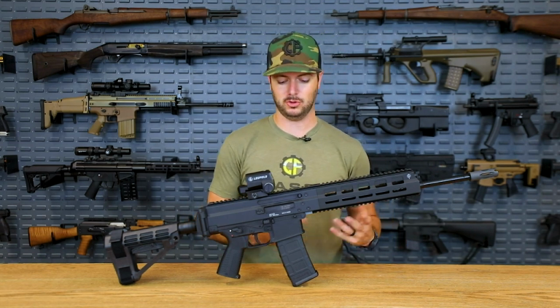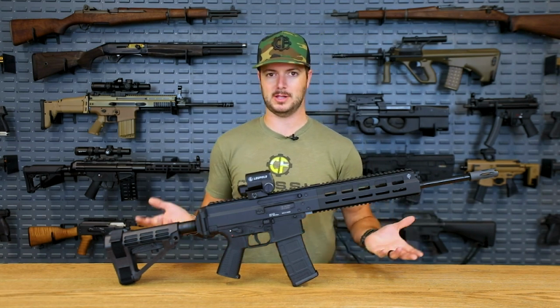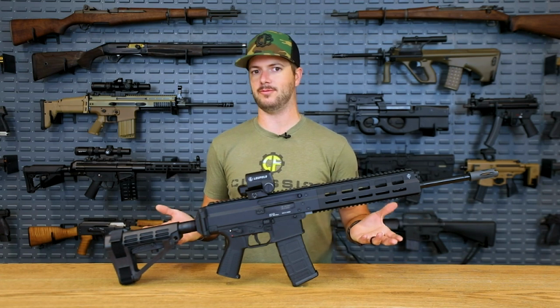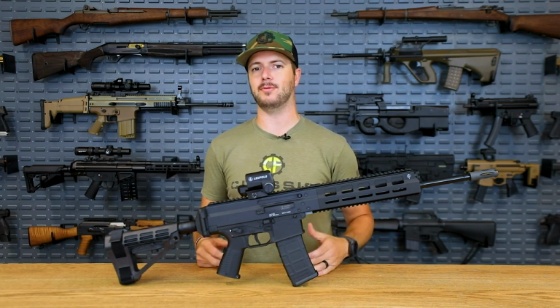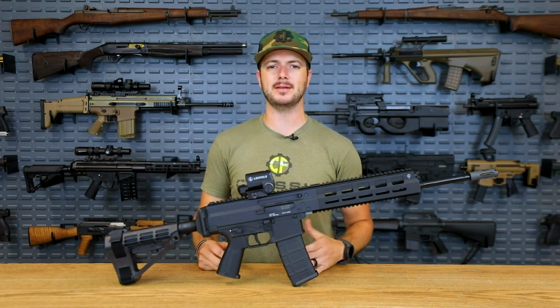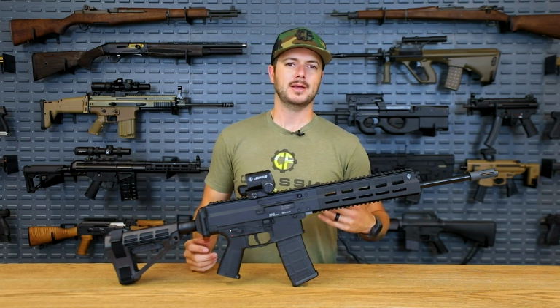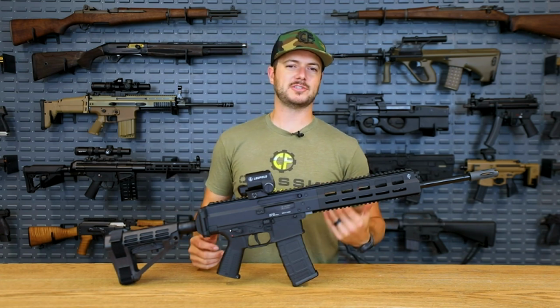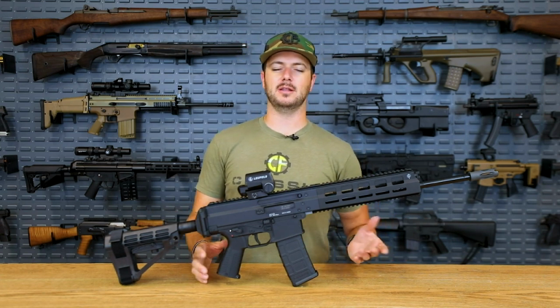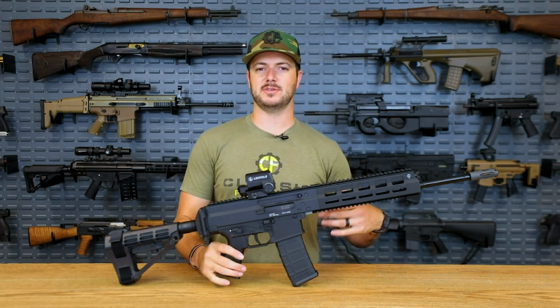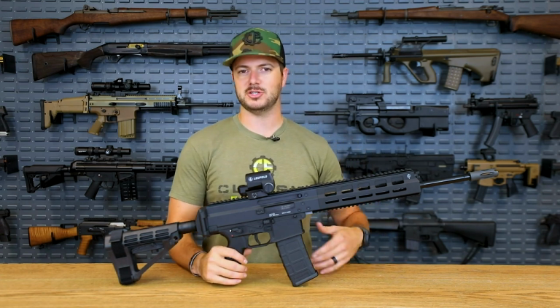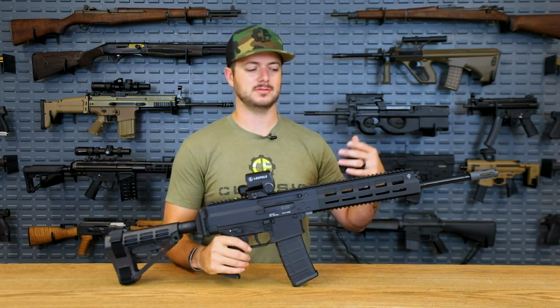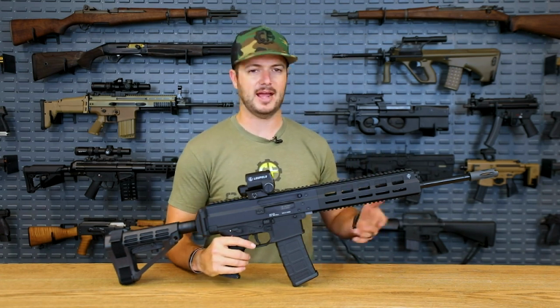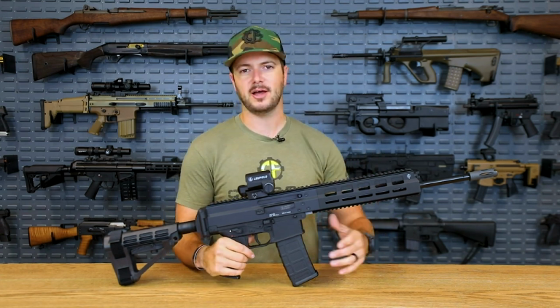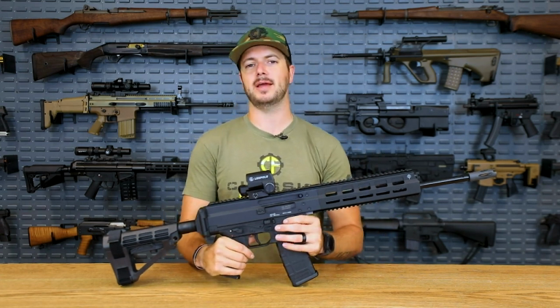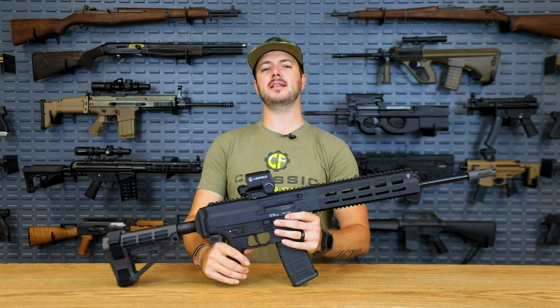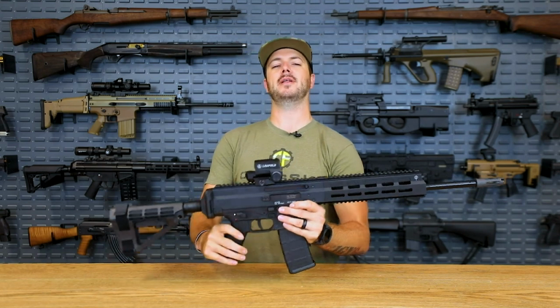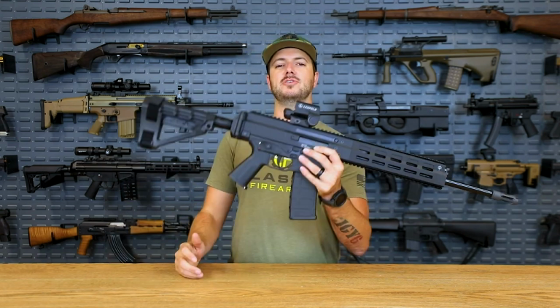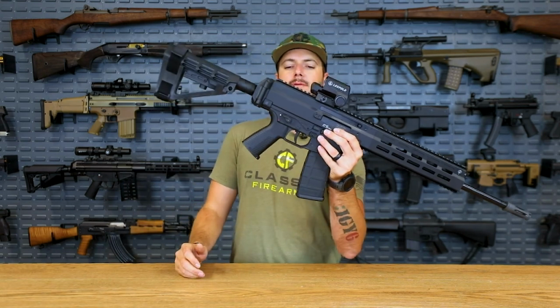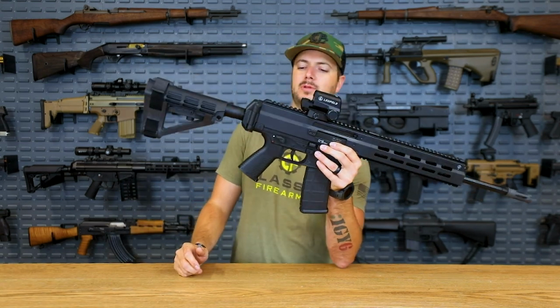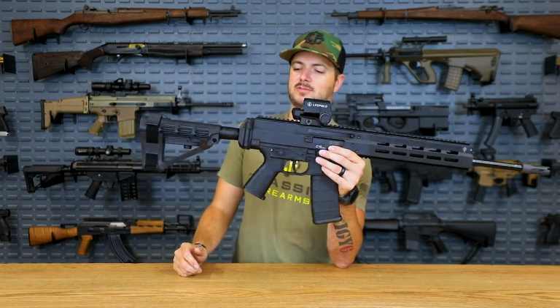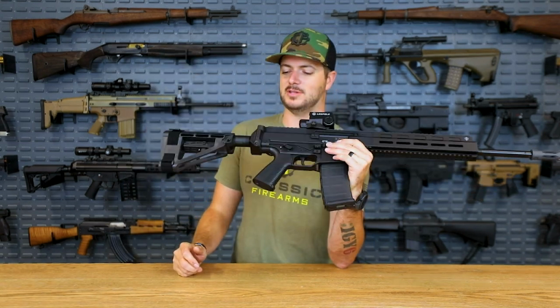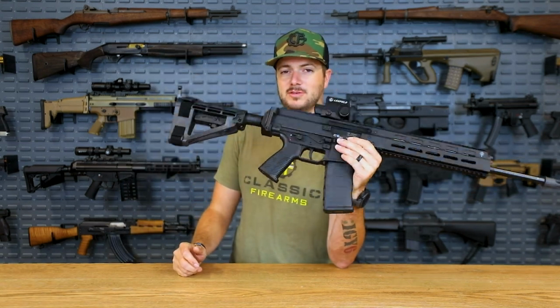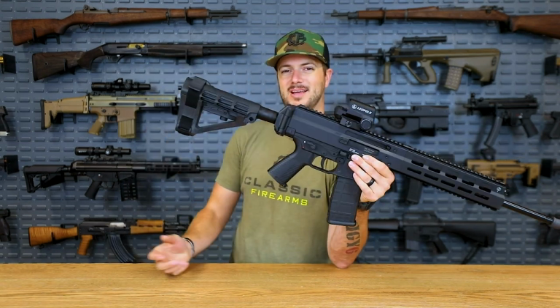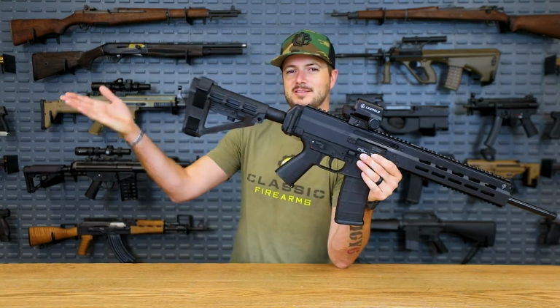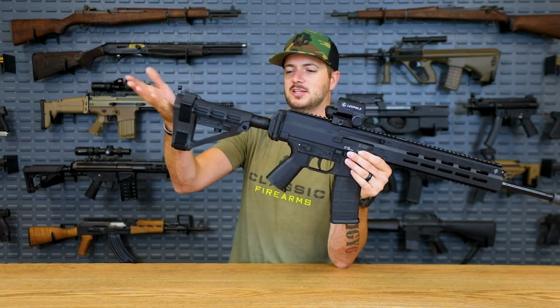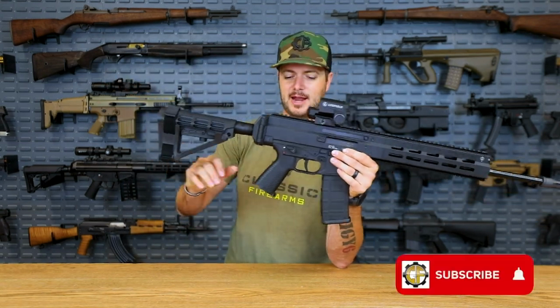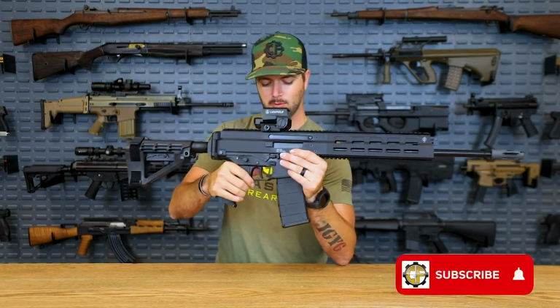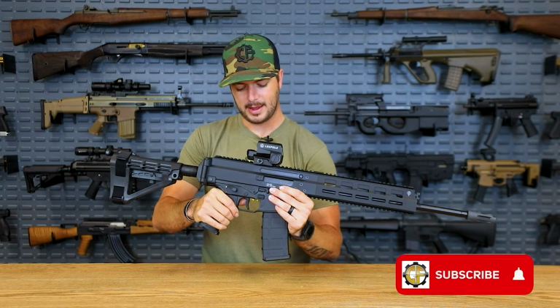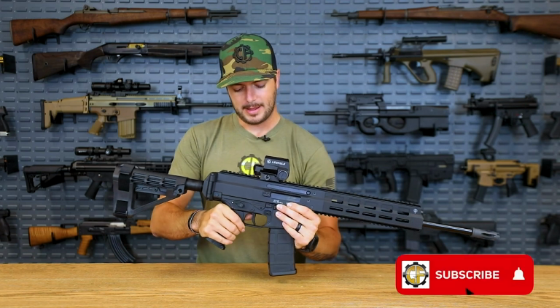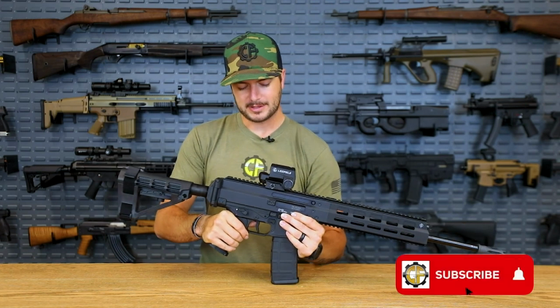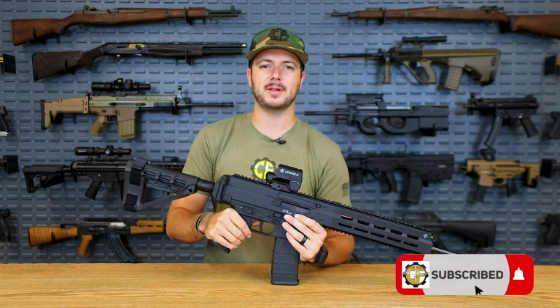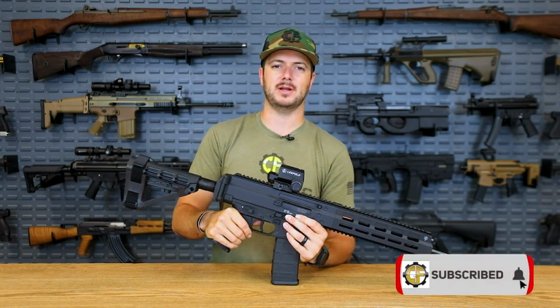It looks like a rifle, but due to silly gun laws, importation, tax stuff like that, they found it easier just to import this as a pistol. And yes, this is an SB Tactical stabilizing brace.